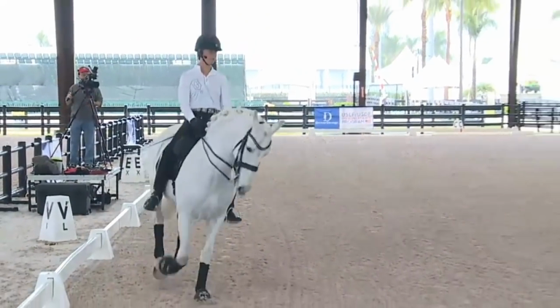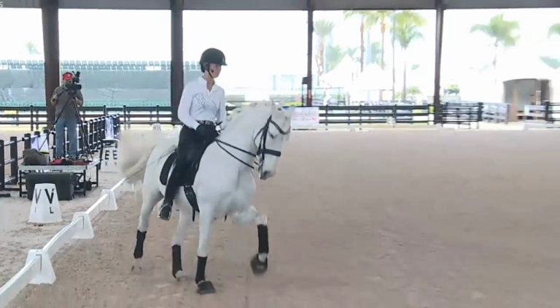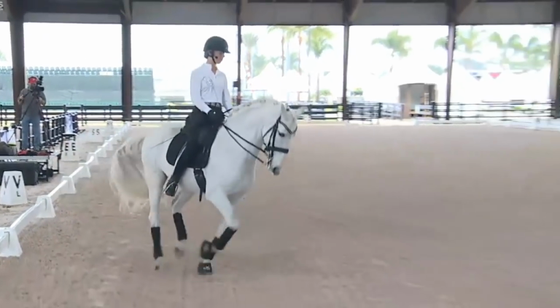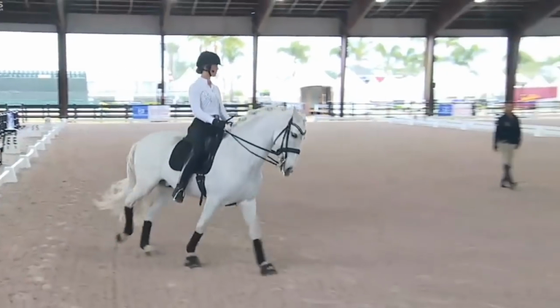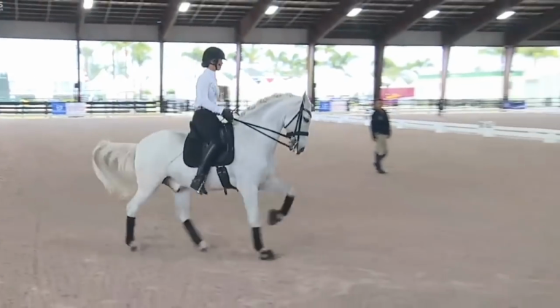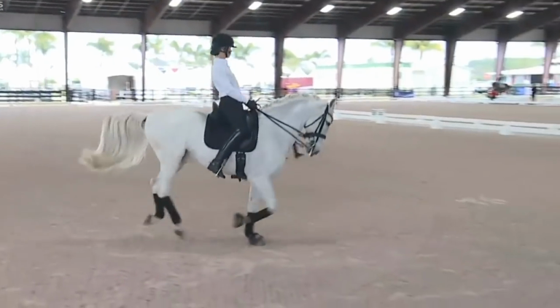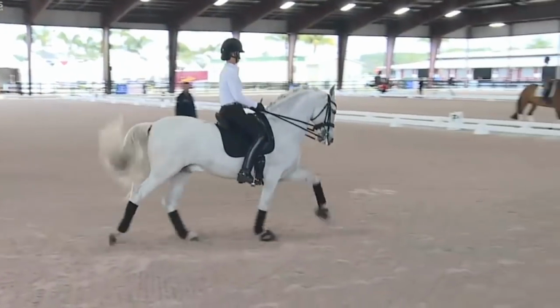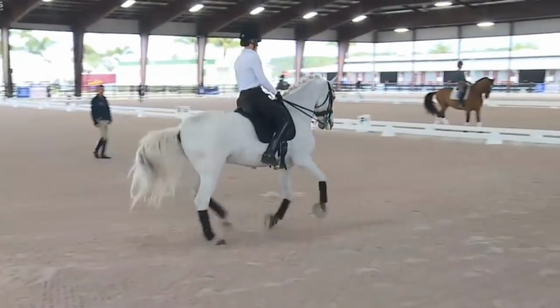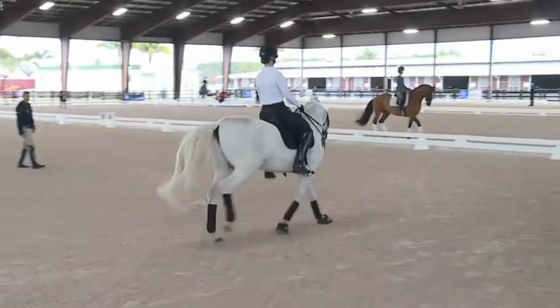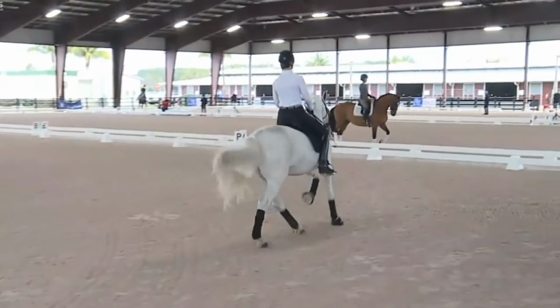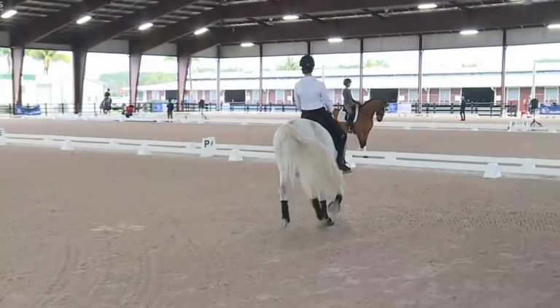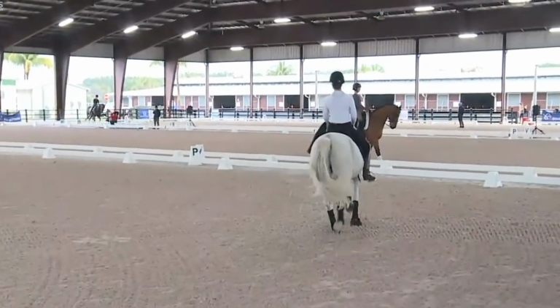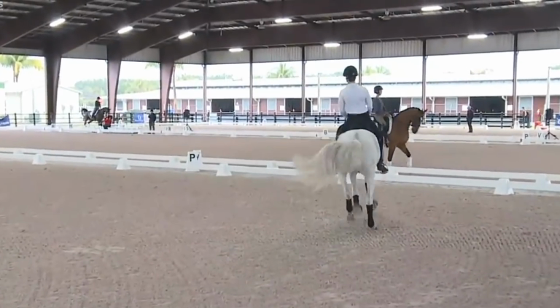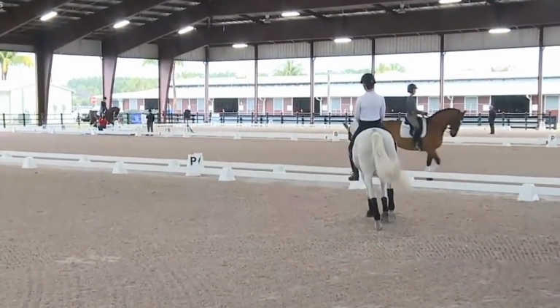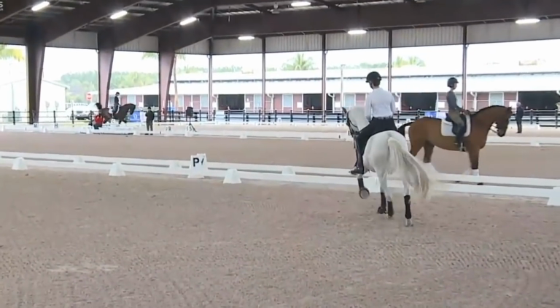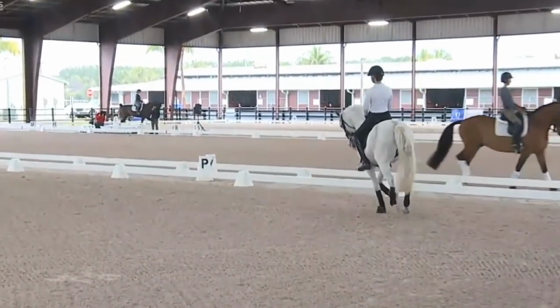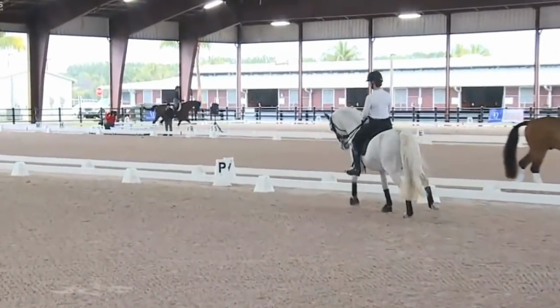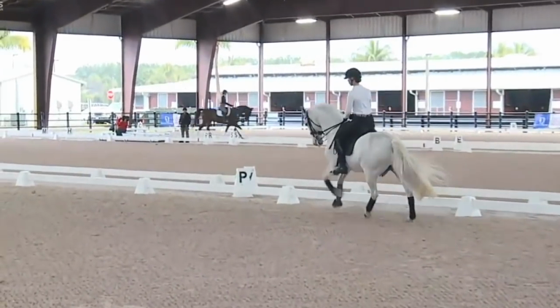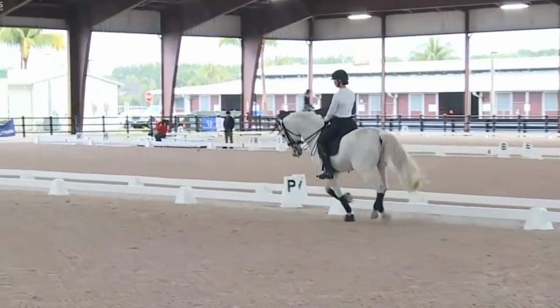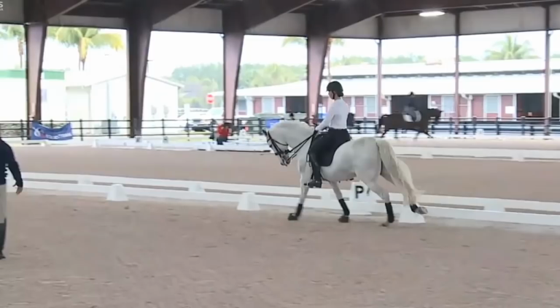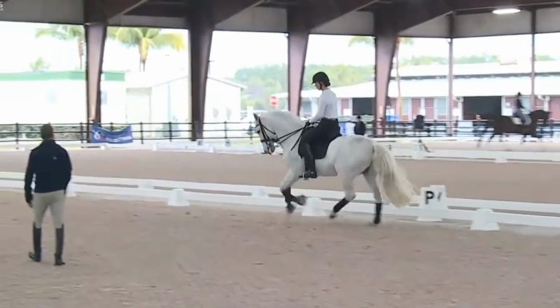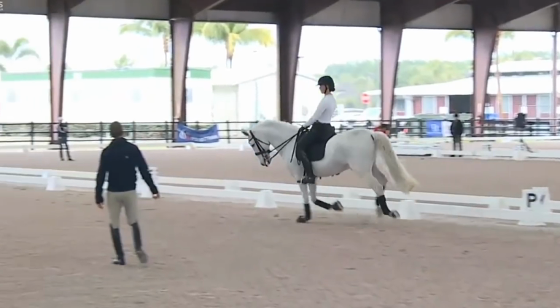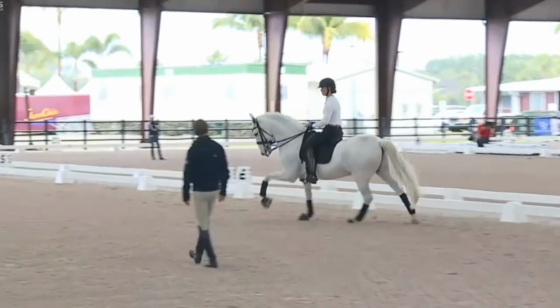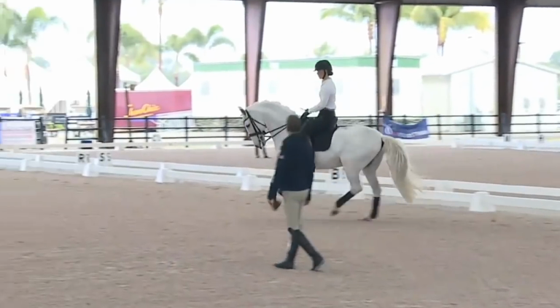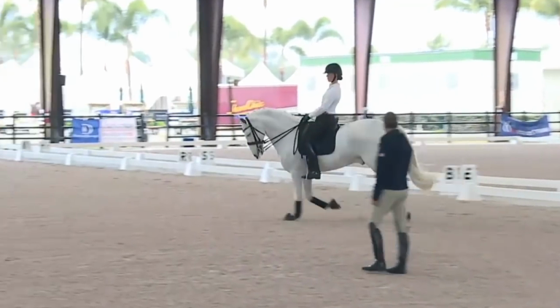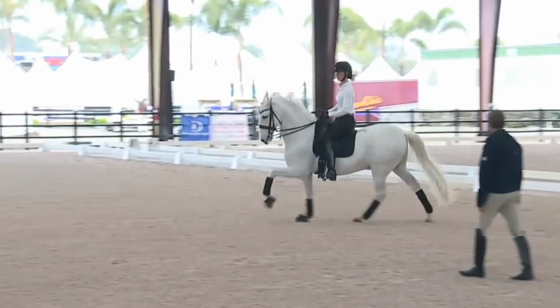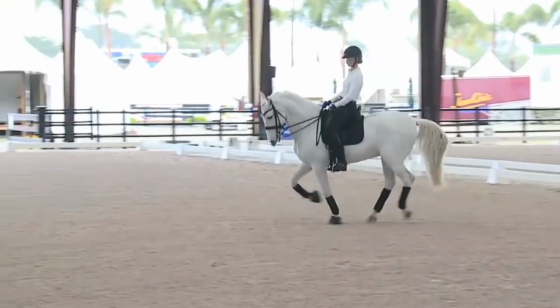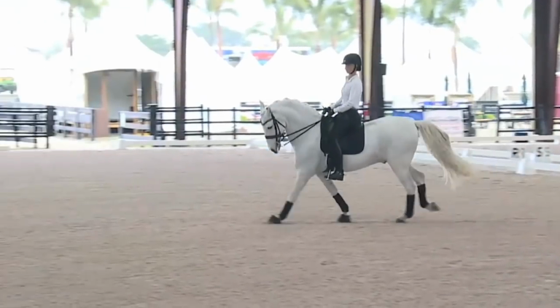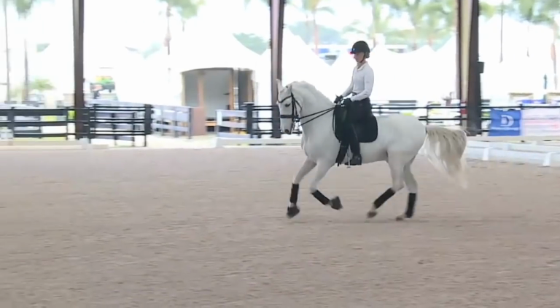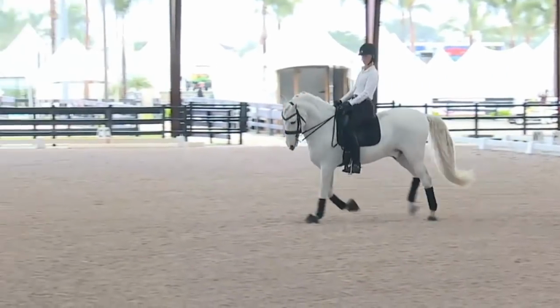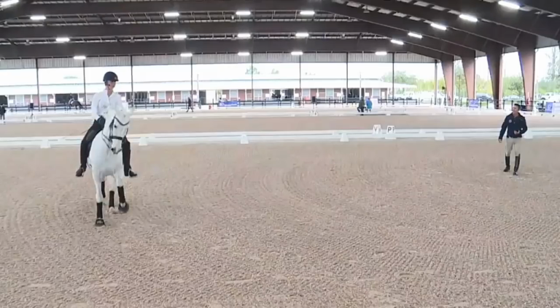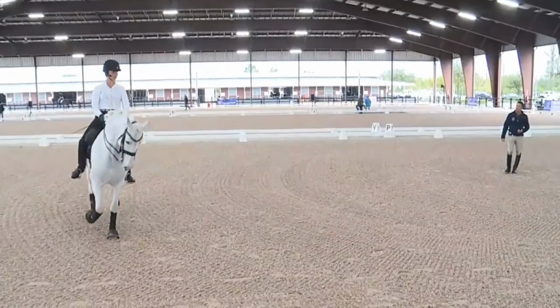Good, well done. And then a little bit forward and back a couple of times showing the sort of rubber band exercise. Good, and then back - keep your leg a little more under you.